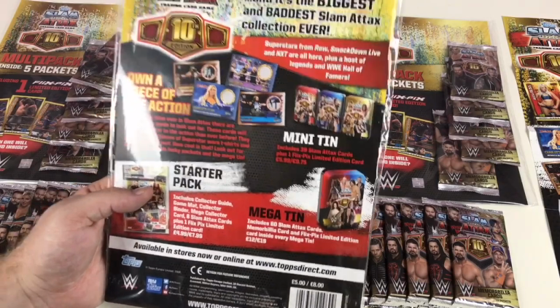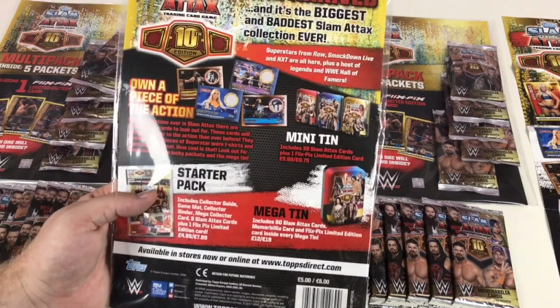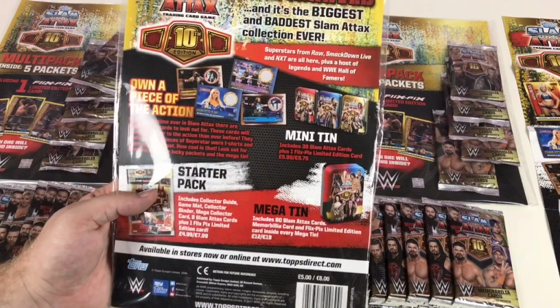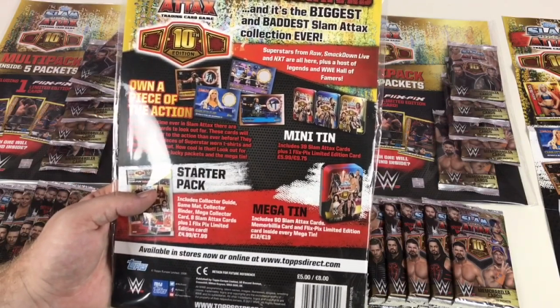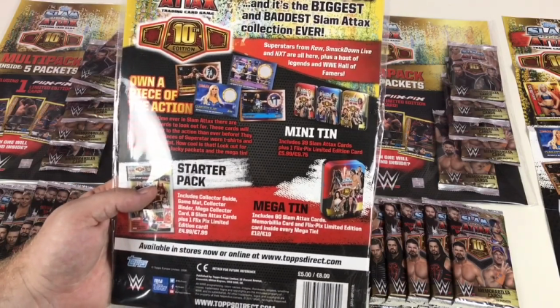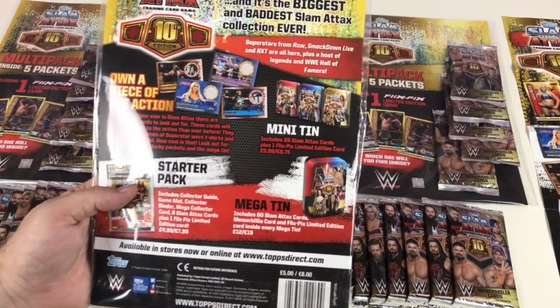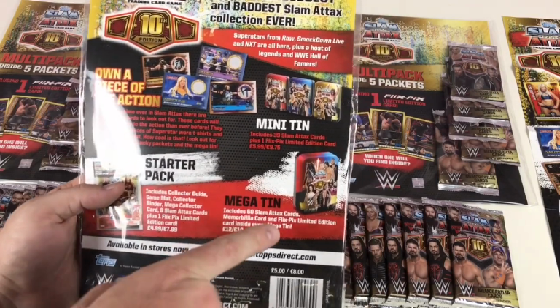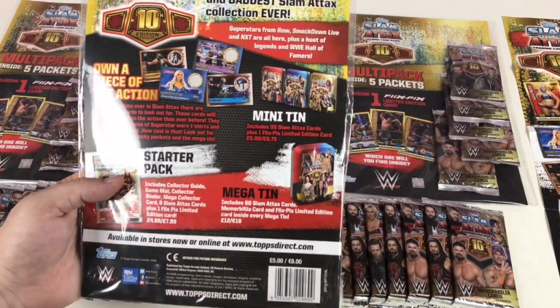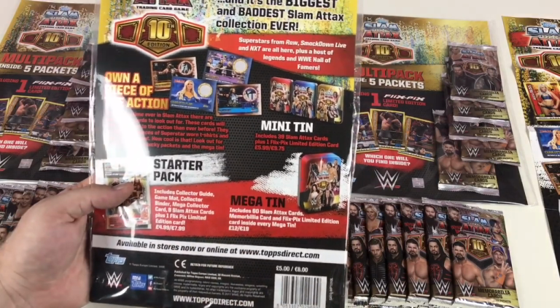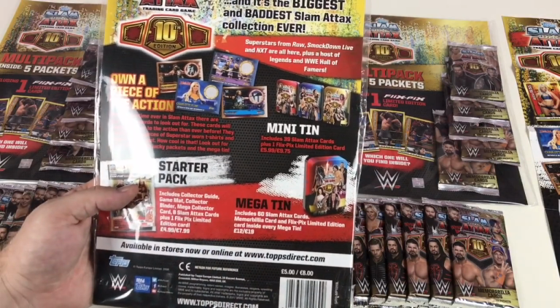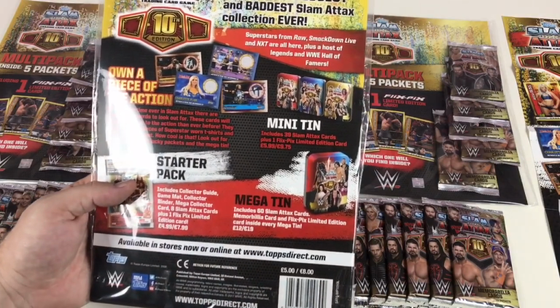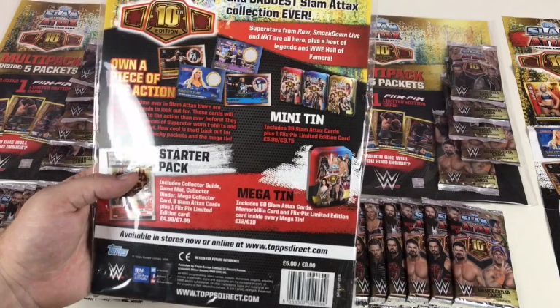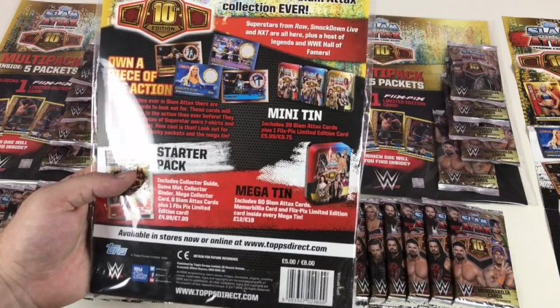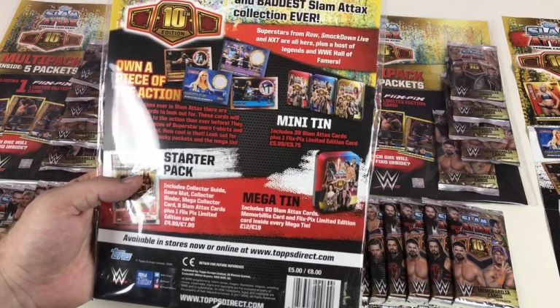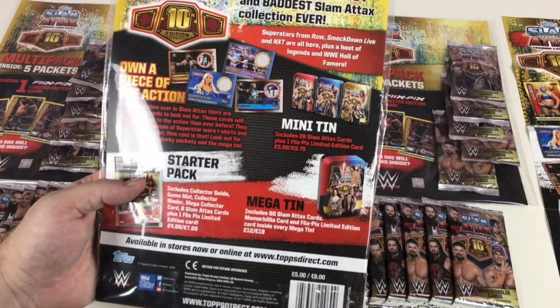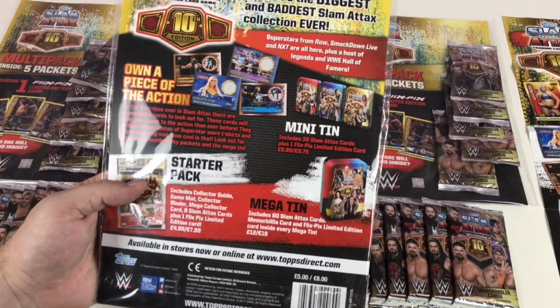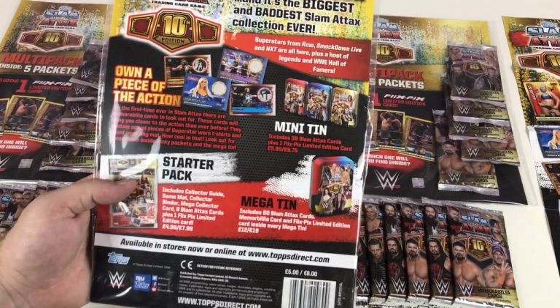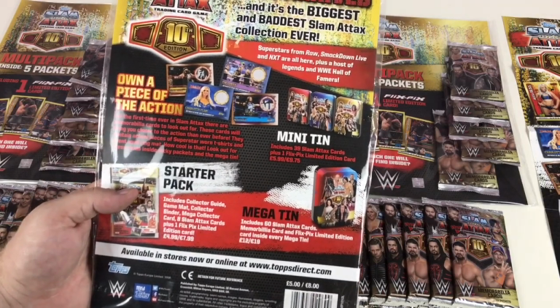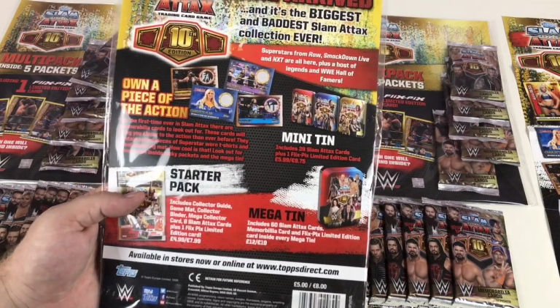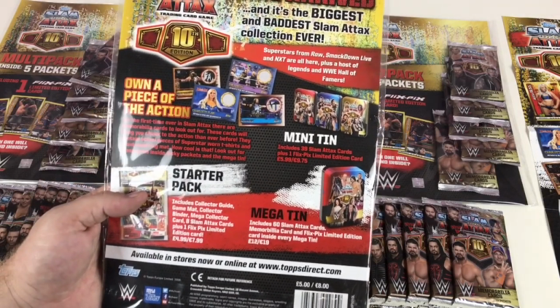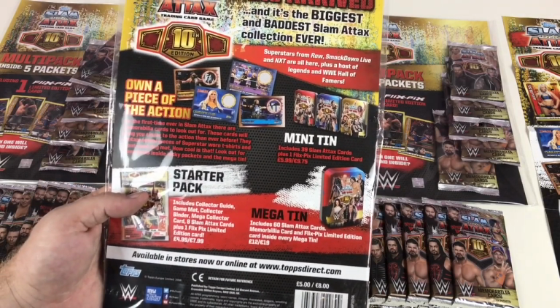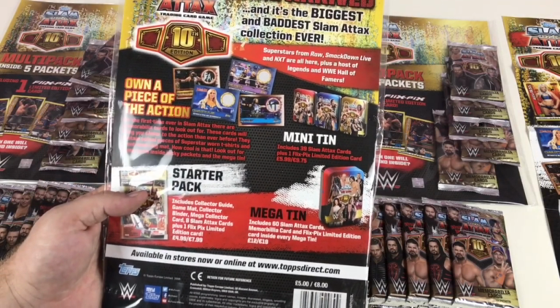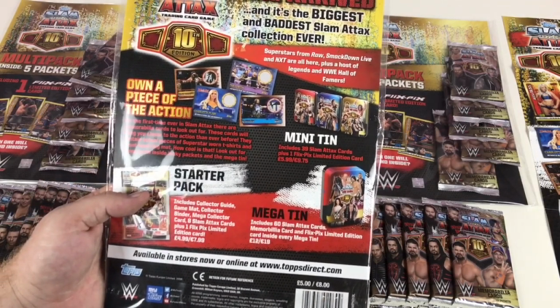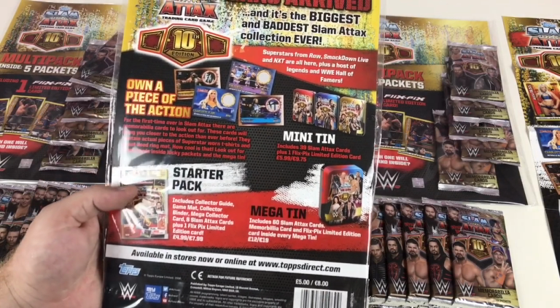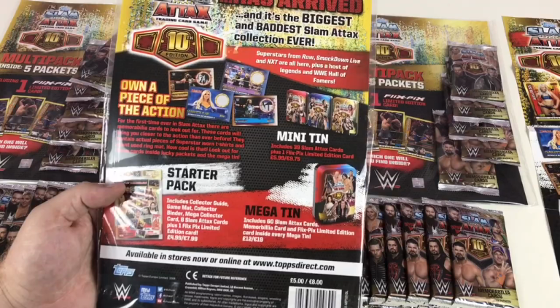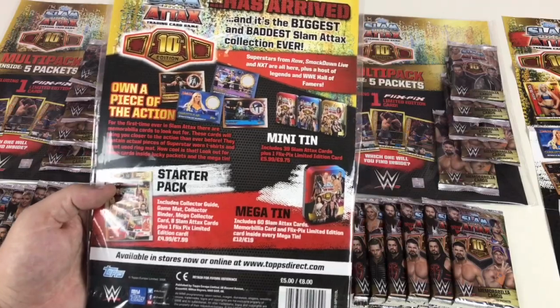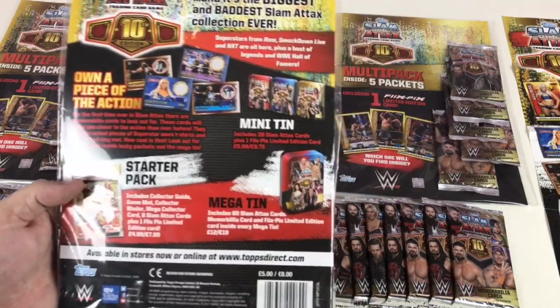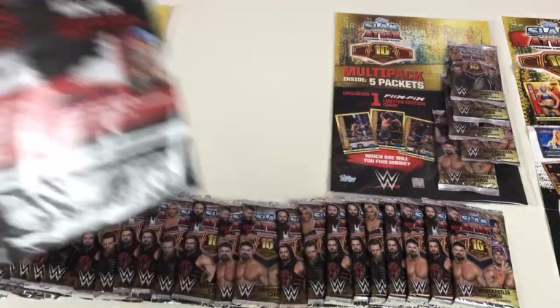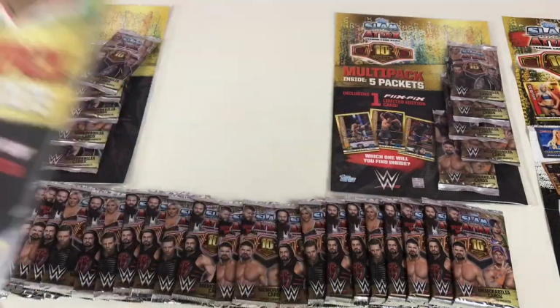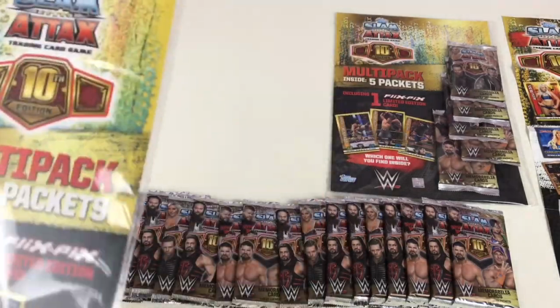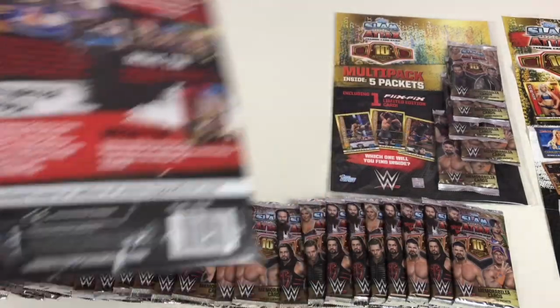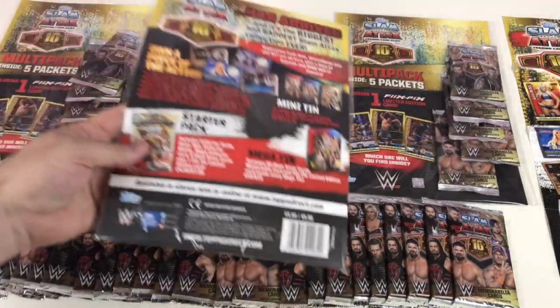There's also a mega tin which includes a guaranteed memorabilia card, so that's awesome. We need to get one of those. Let's open this multi-pack up and take a look.